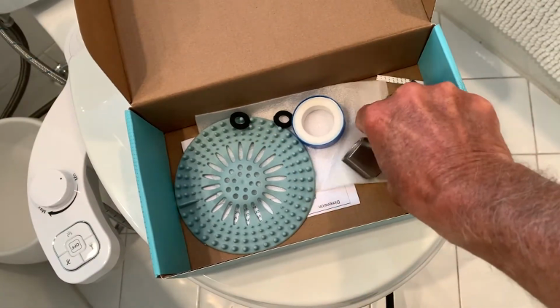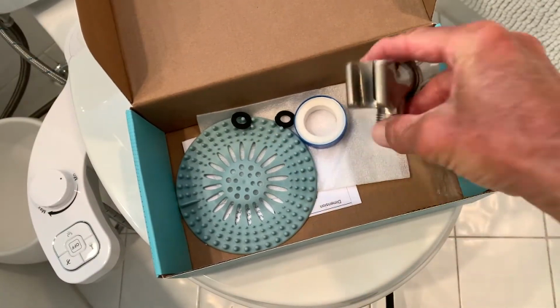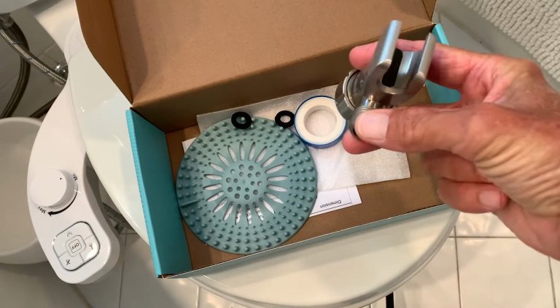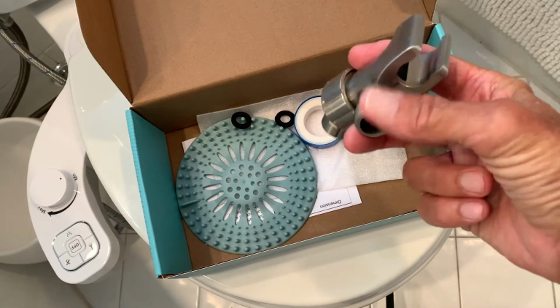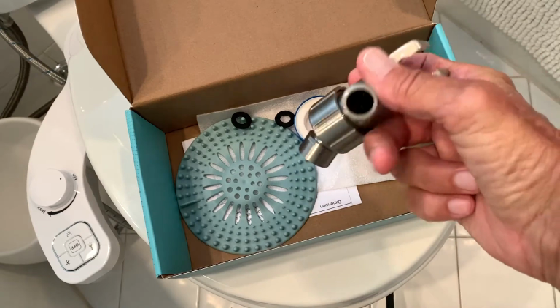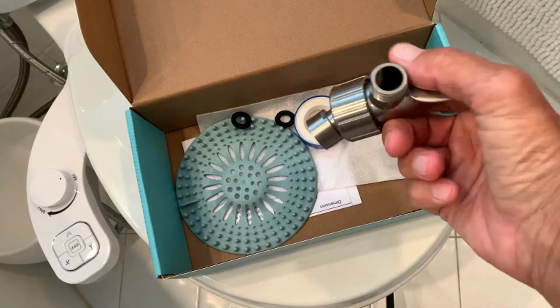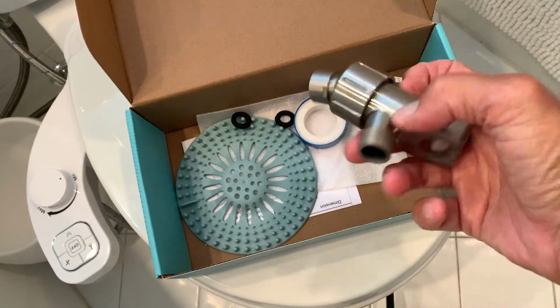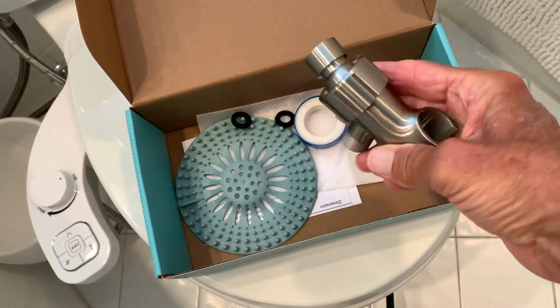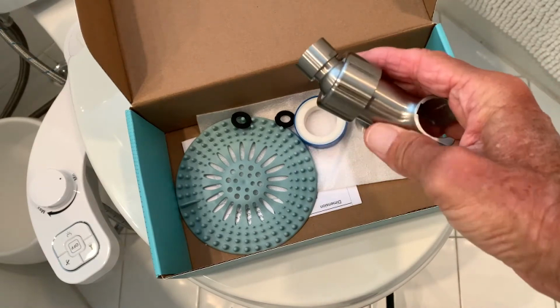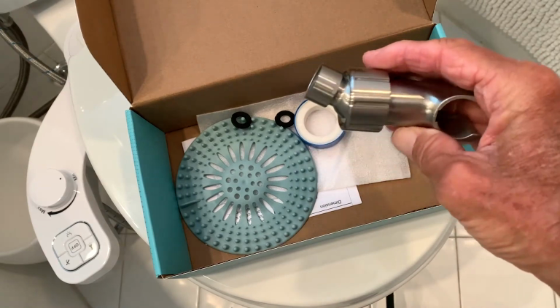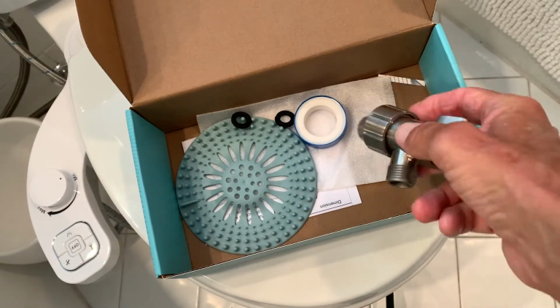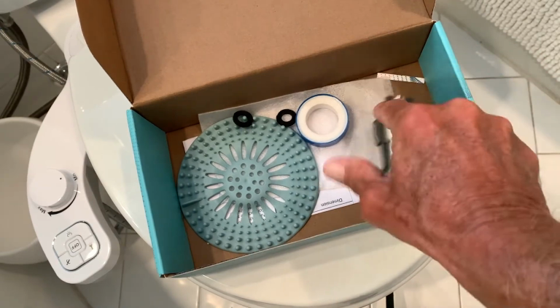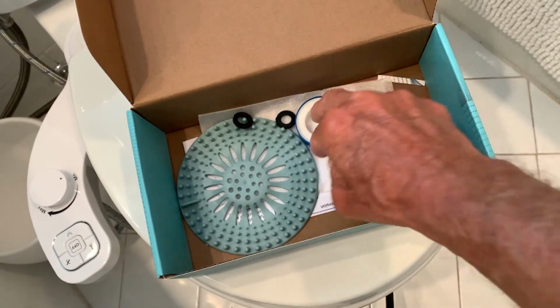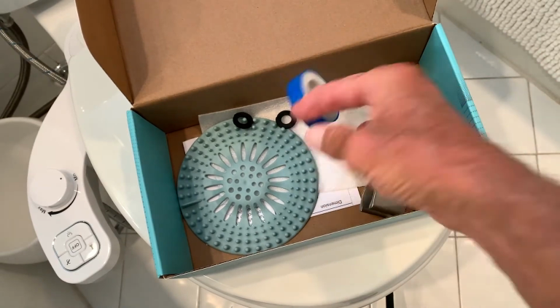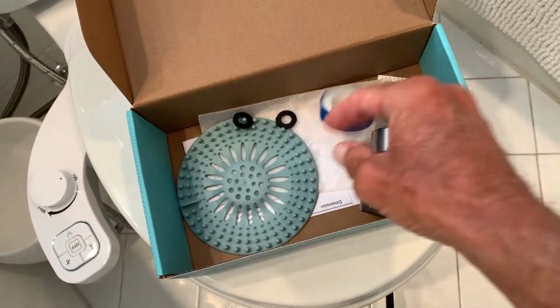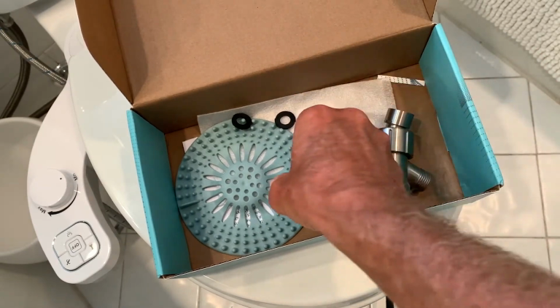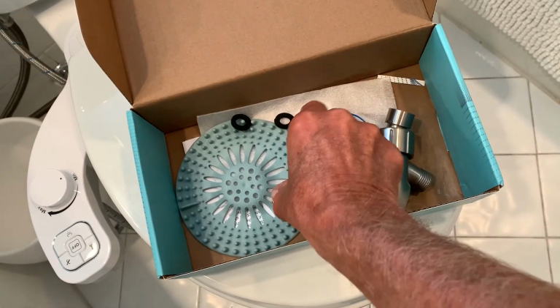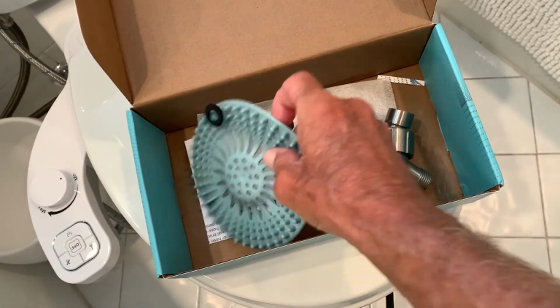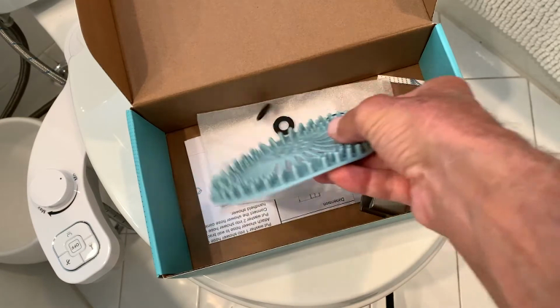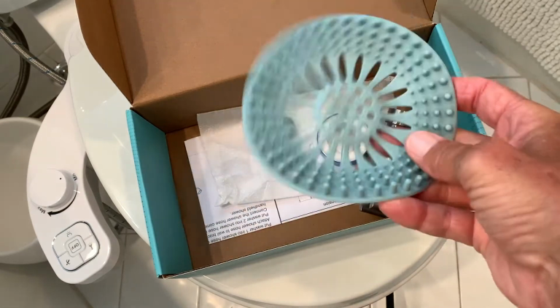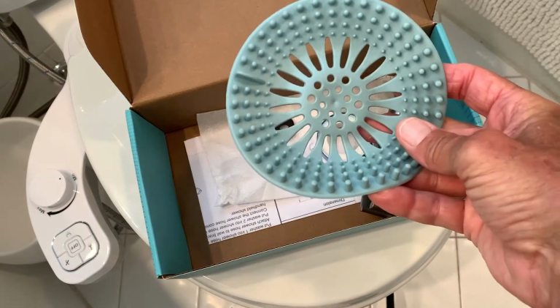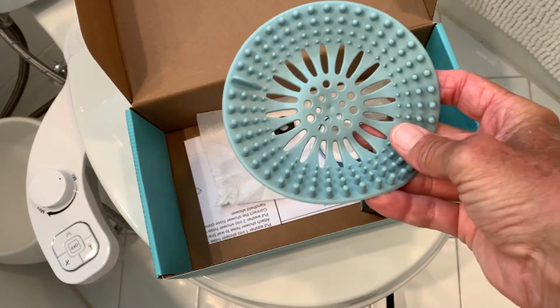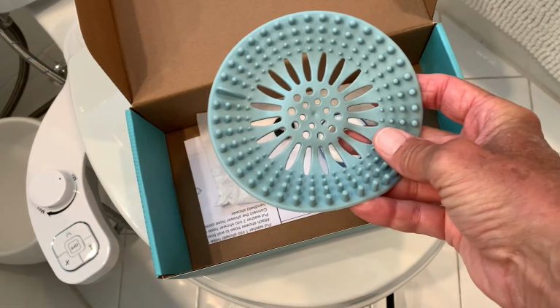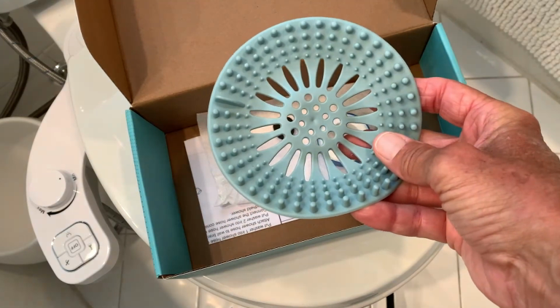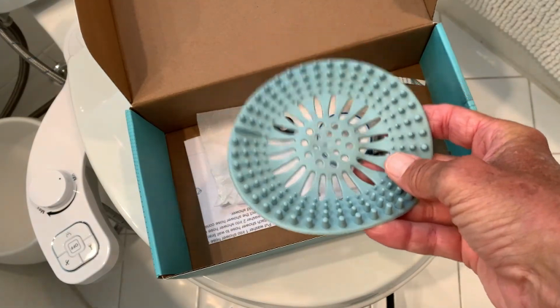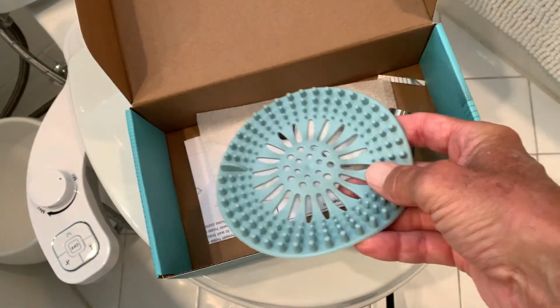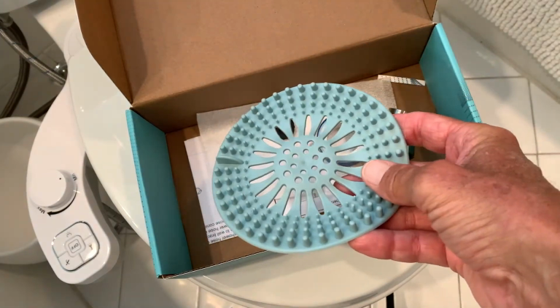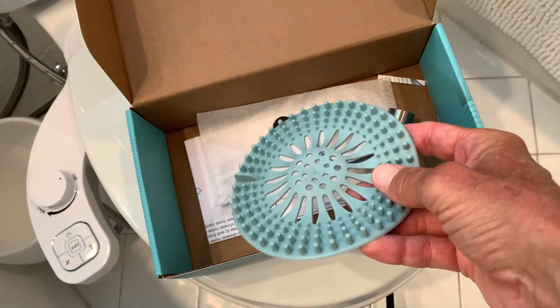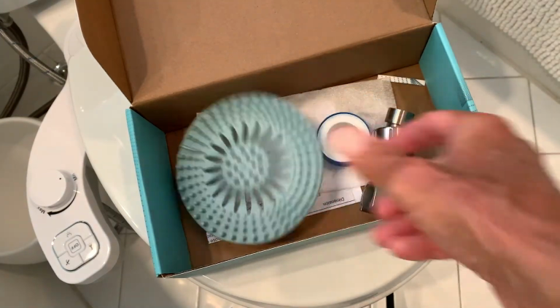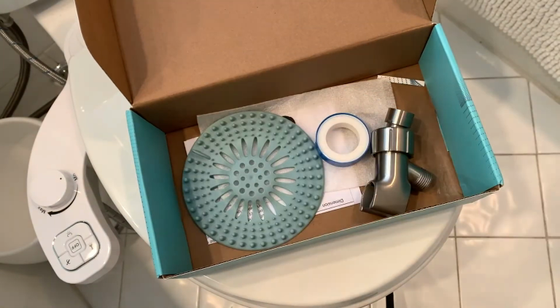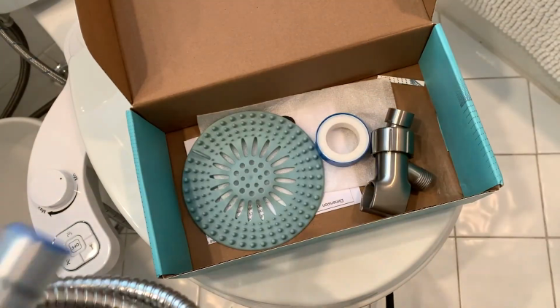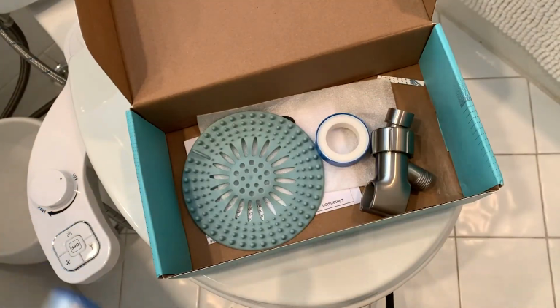This is your hookup that connects to your water supply coming out of the wall, and you get some plumber's tape — they even put in a cover to put over your drain. Cool. All right, let's do this.